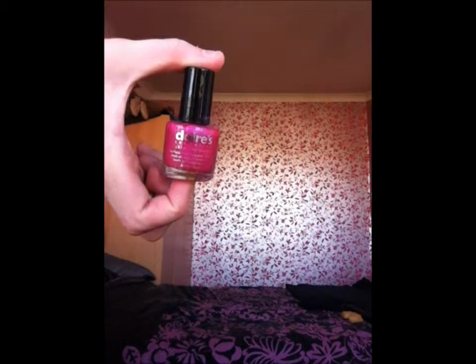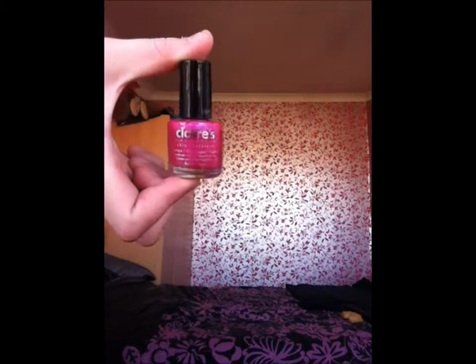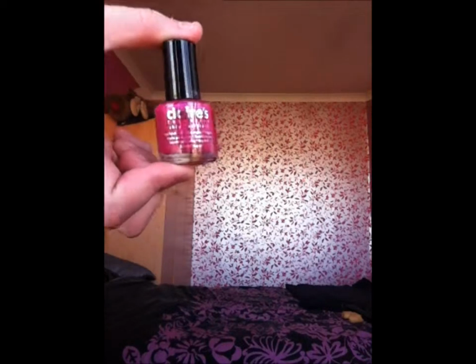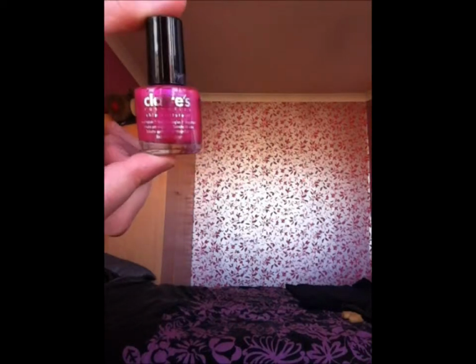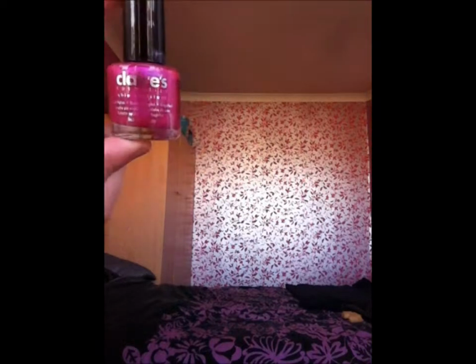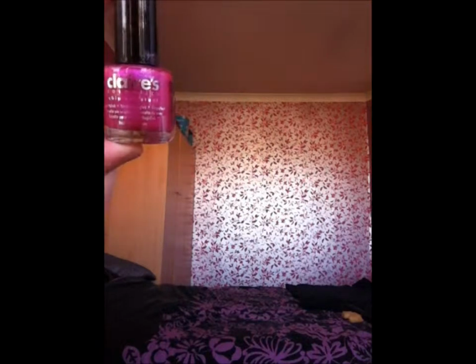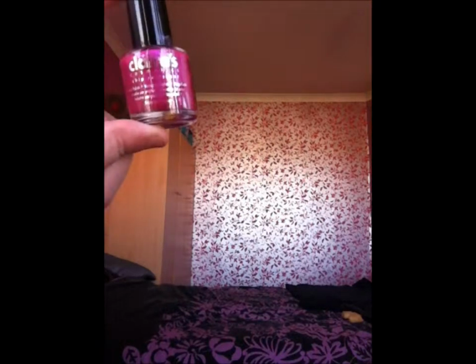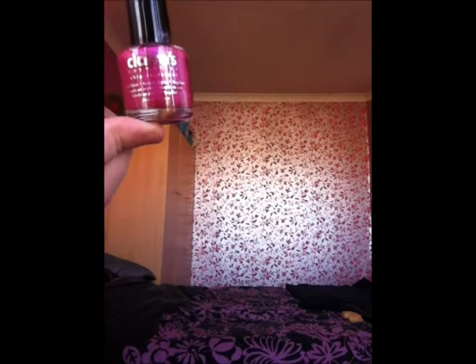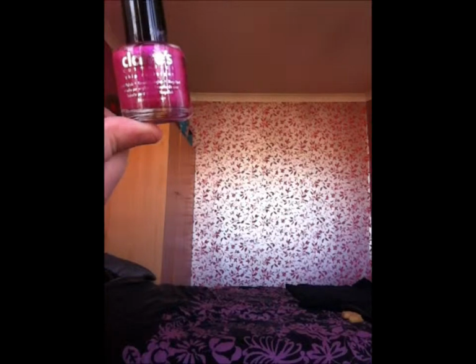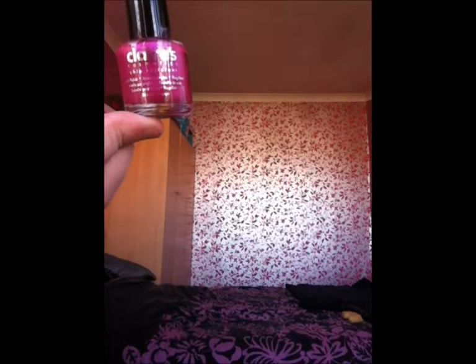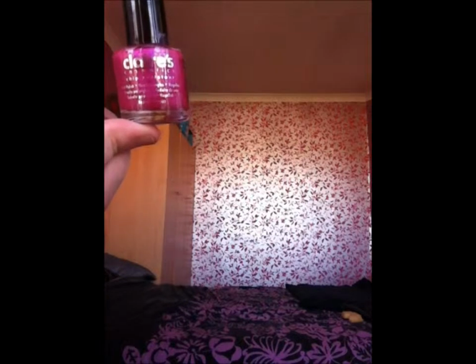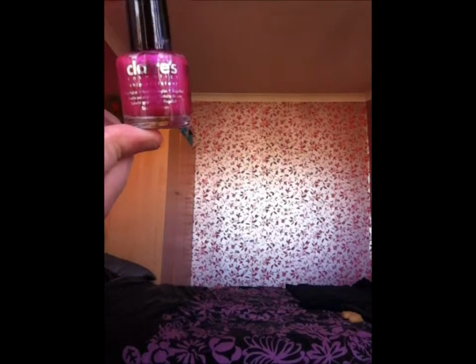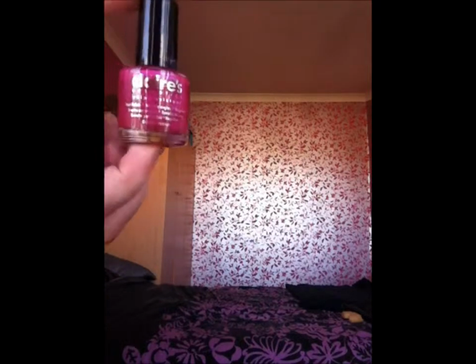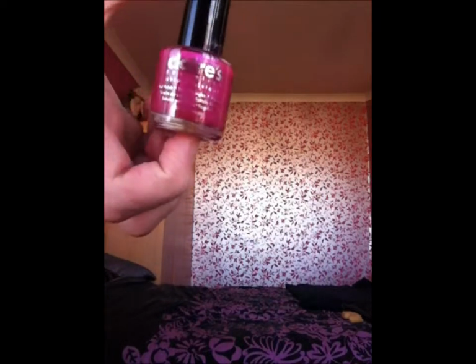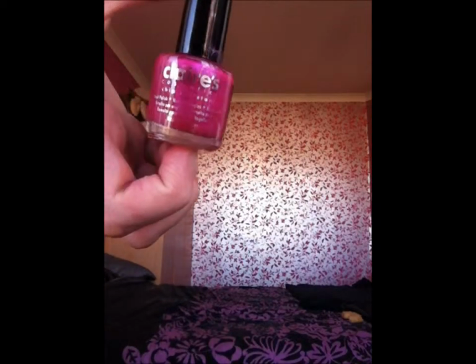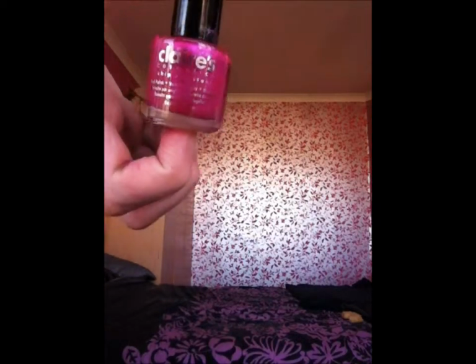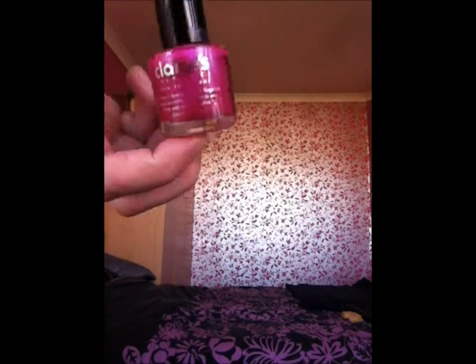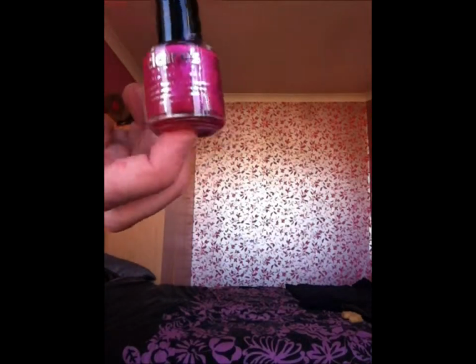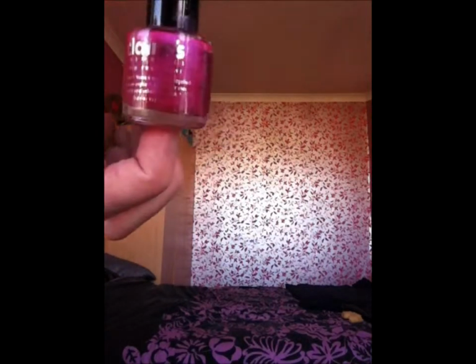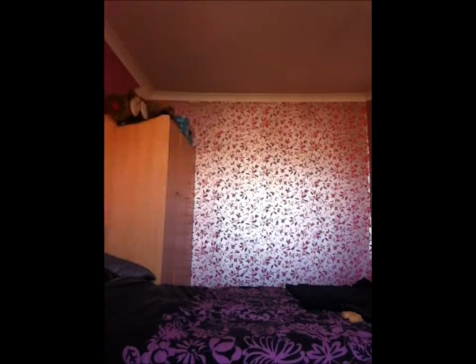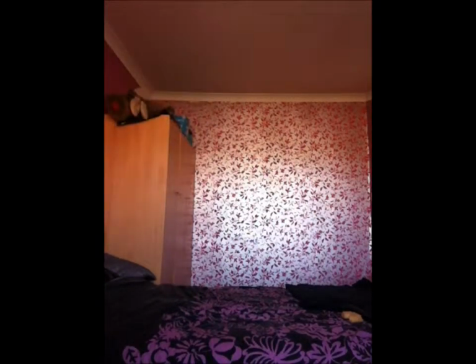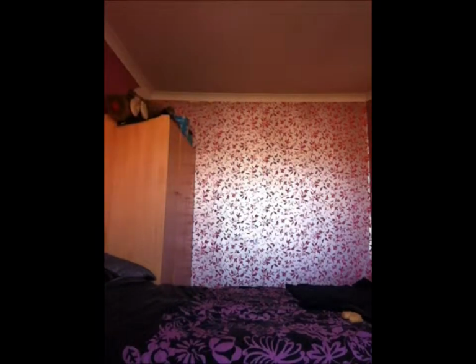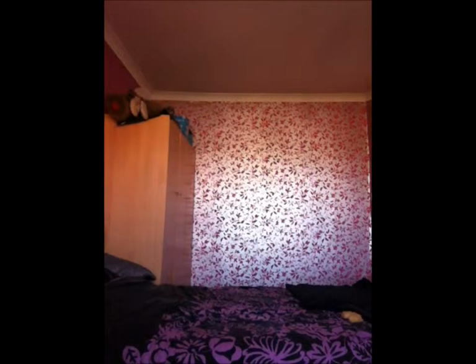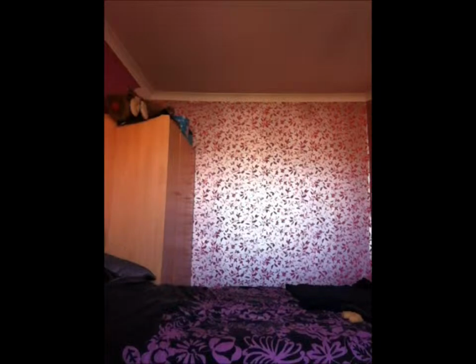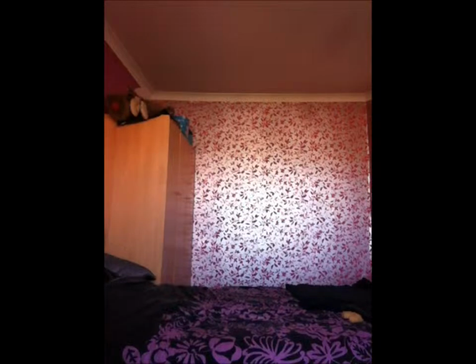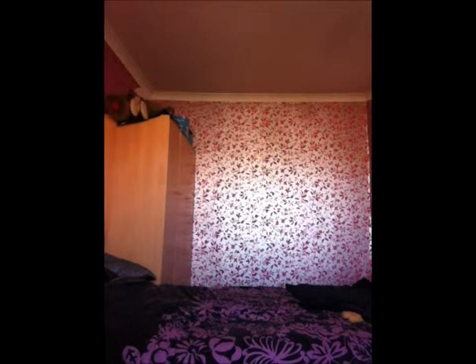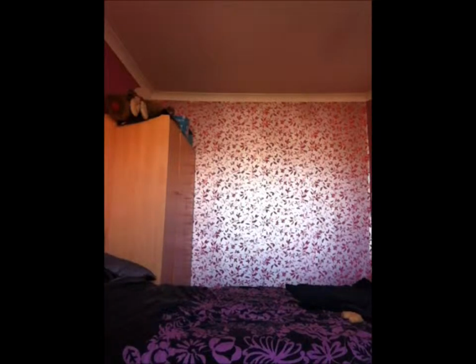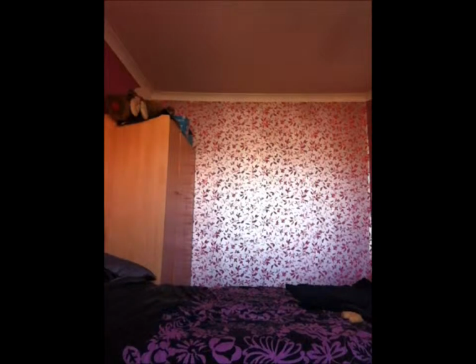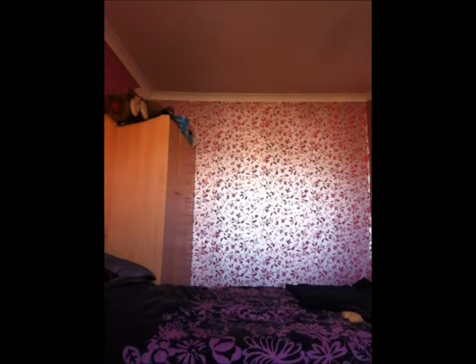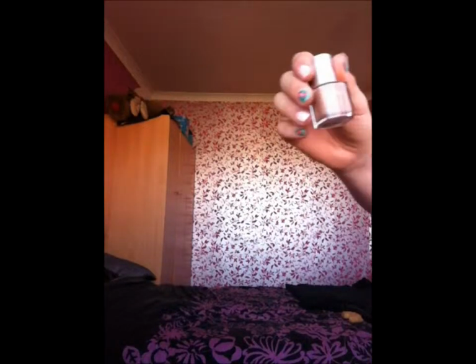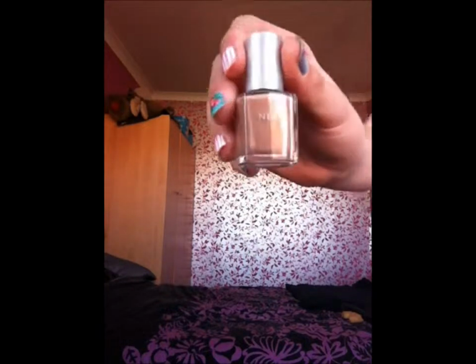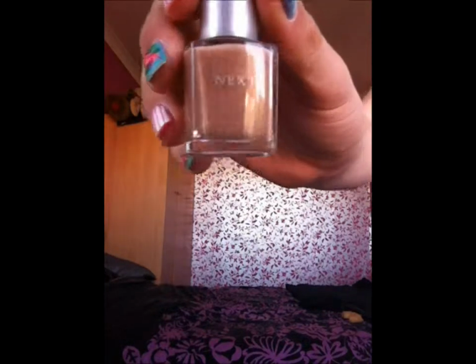Then we have a Klairs chip resistant dark pink colour — that's from Klairs and it's probably about 225. And then I have another neutral colour which is from Next.